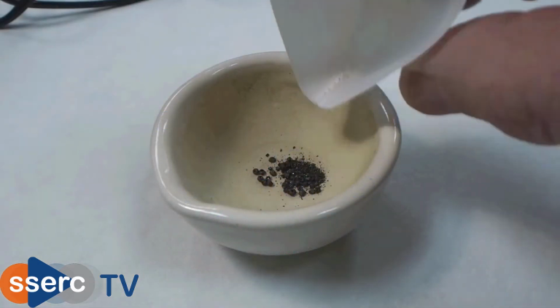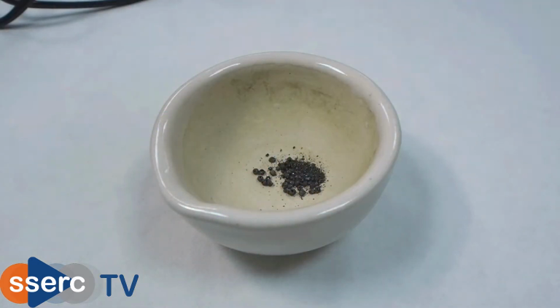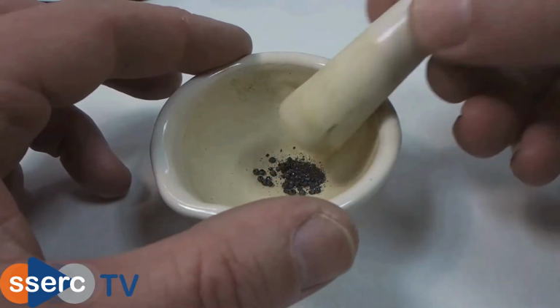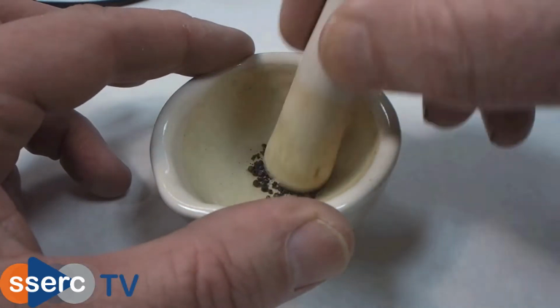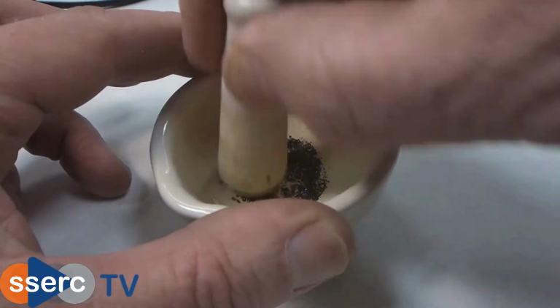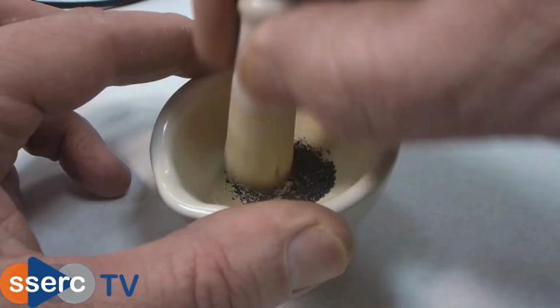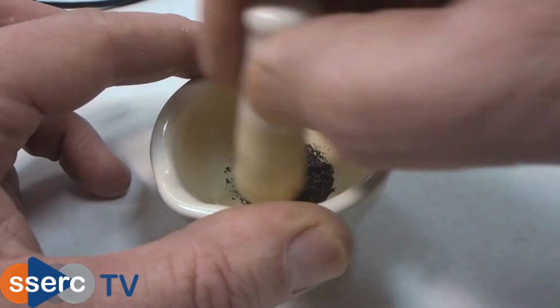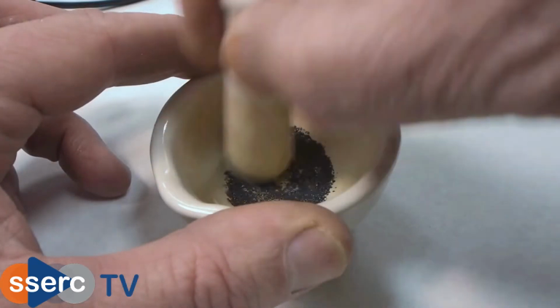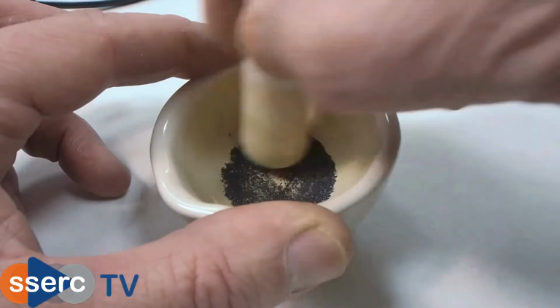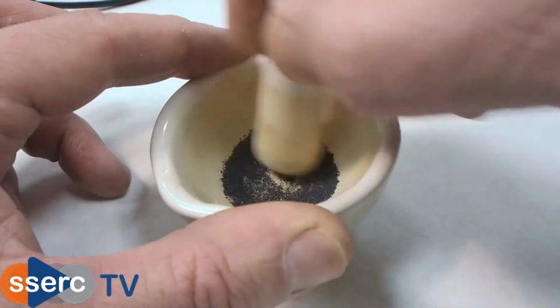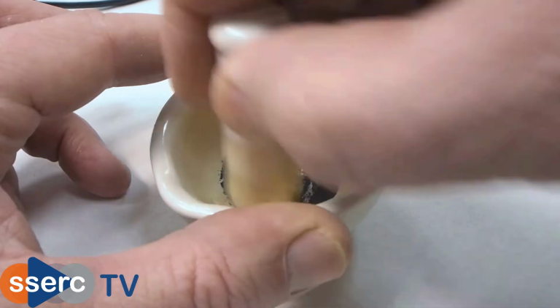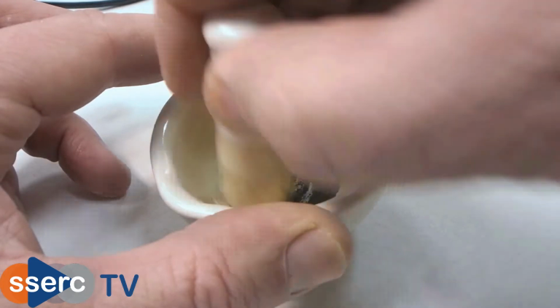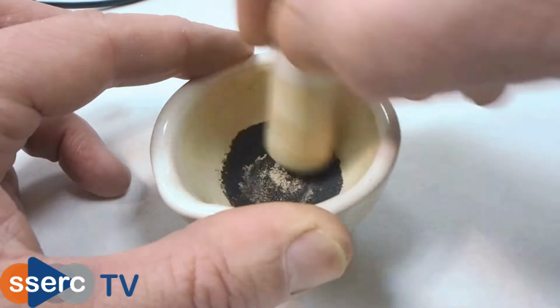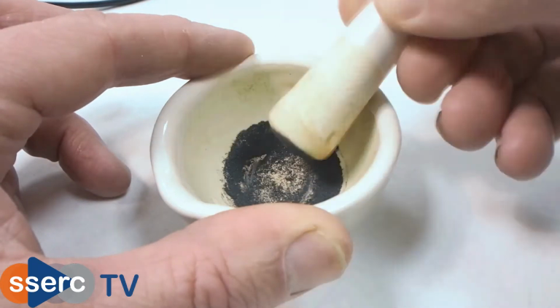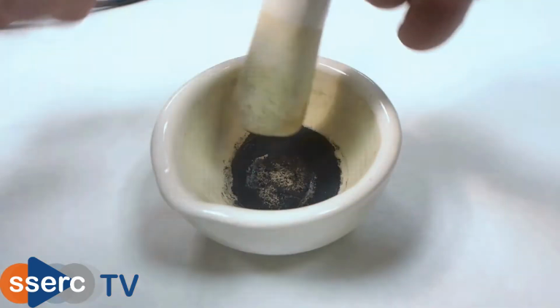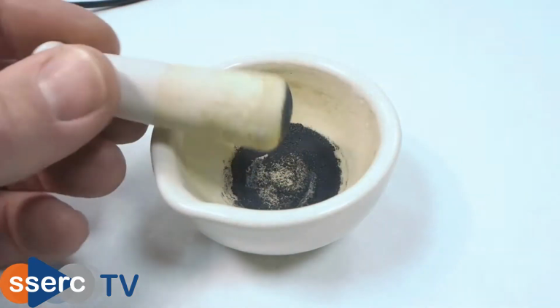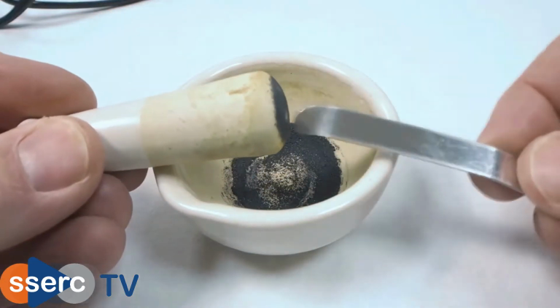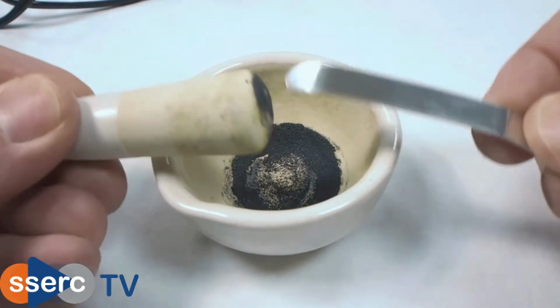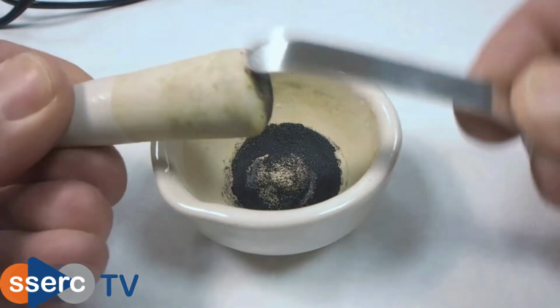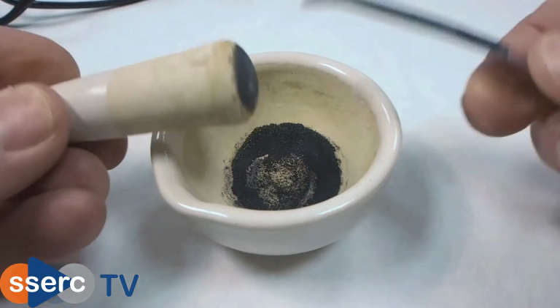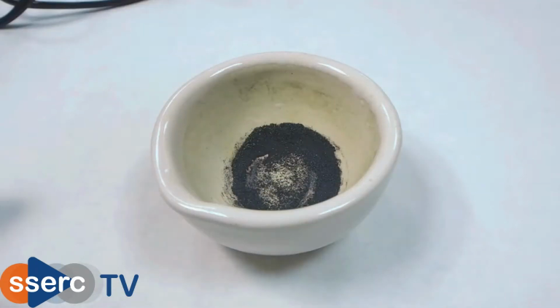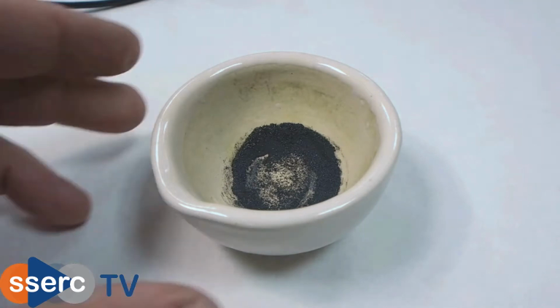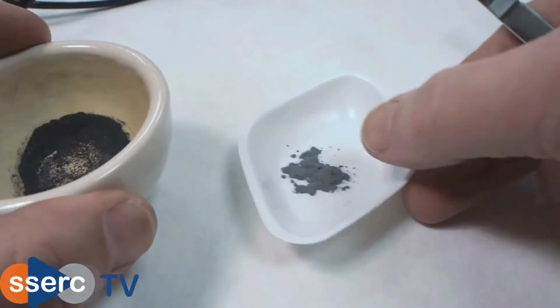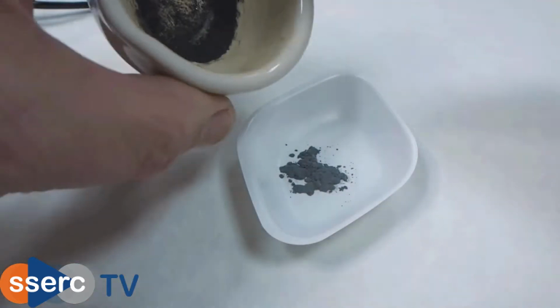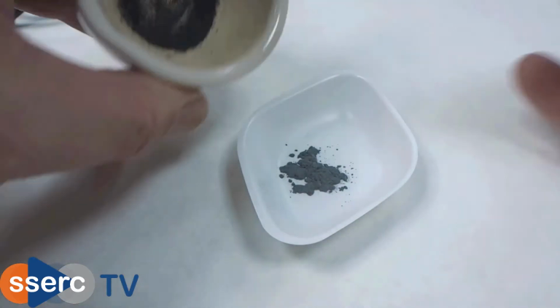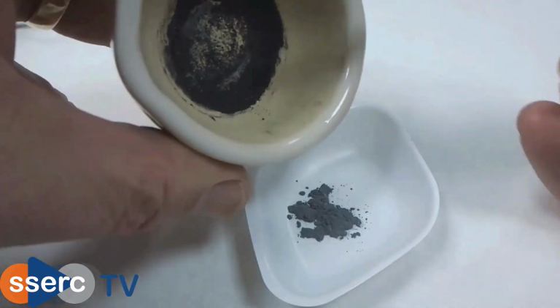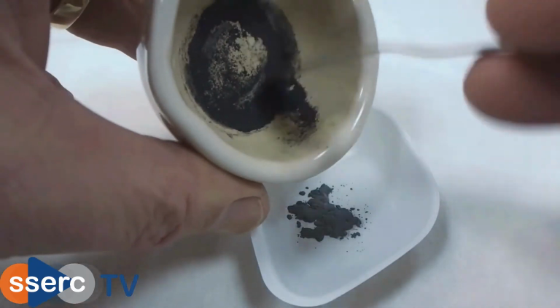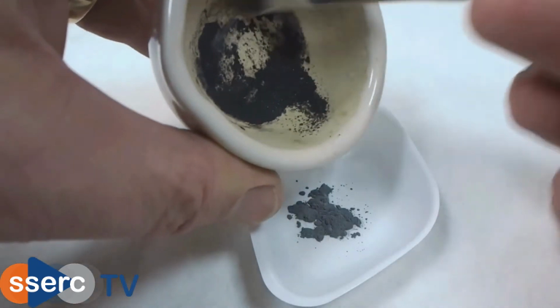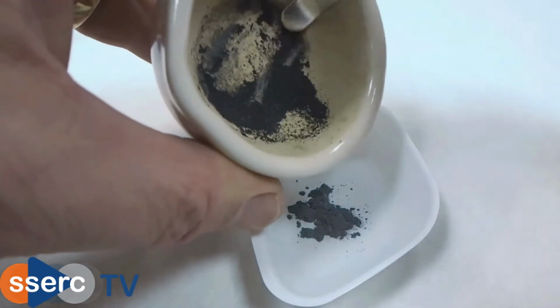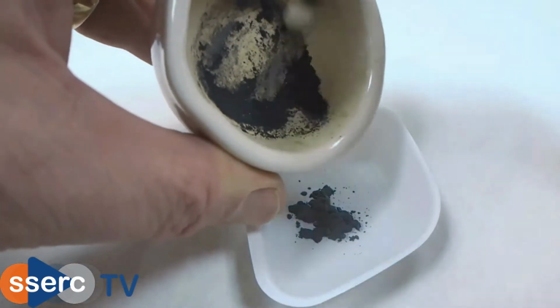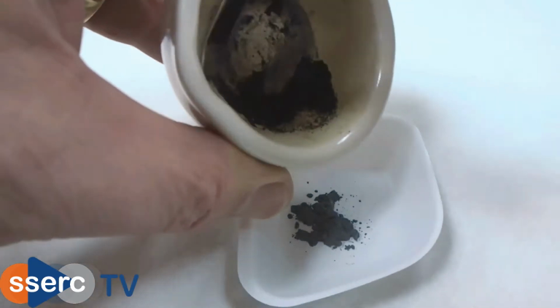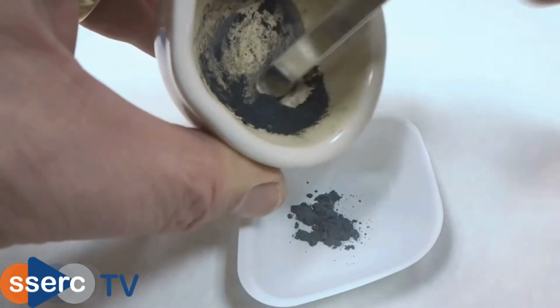Hi everyone. Today we're going to be looking at the reaction between aluminium and iodine. The first thing to do is to grind up a small amount of iodine — 0.4 grams. This is then thoroughly mixed with 0.1 grams of aluminium powder.